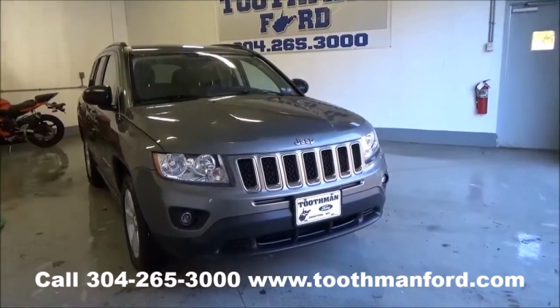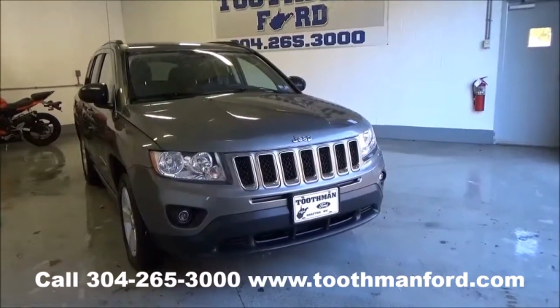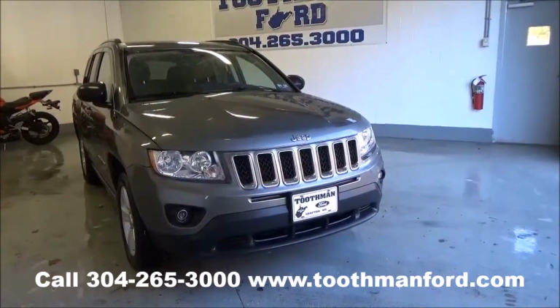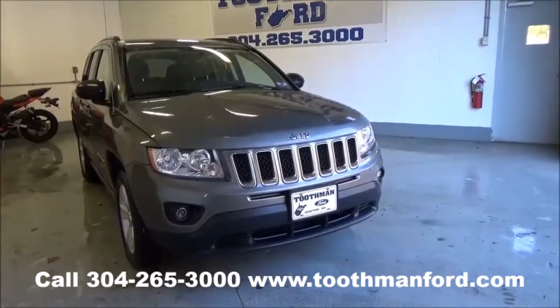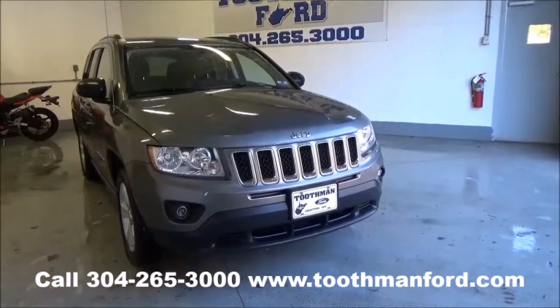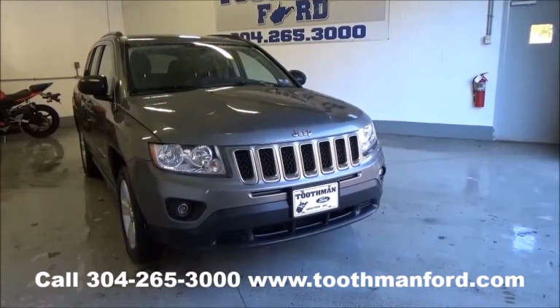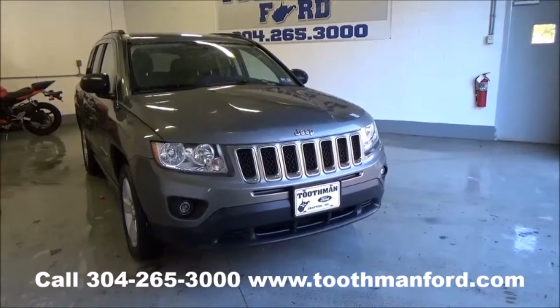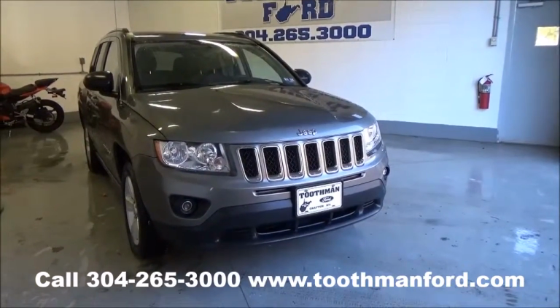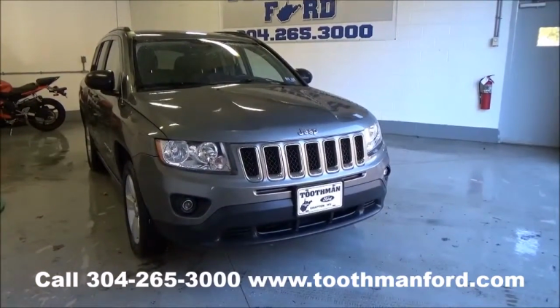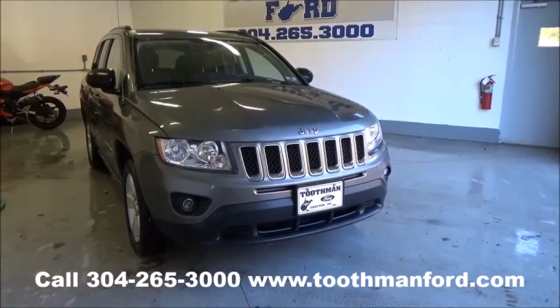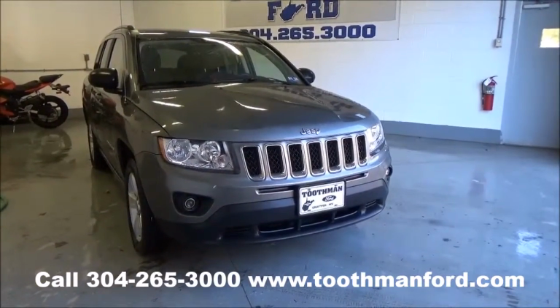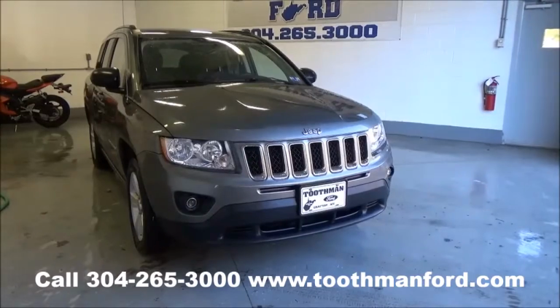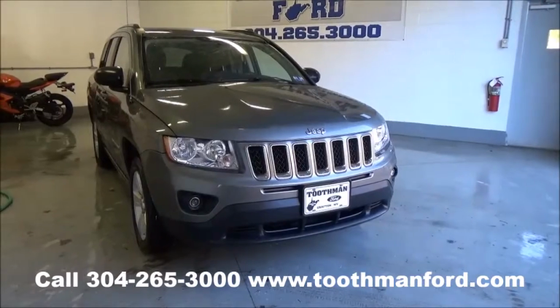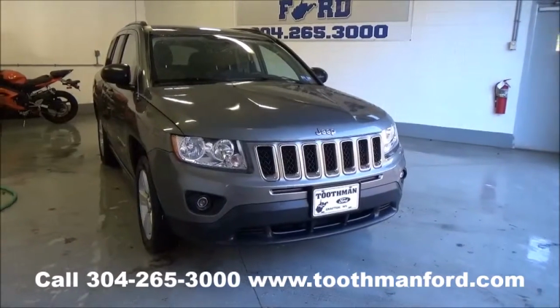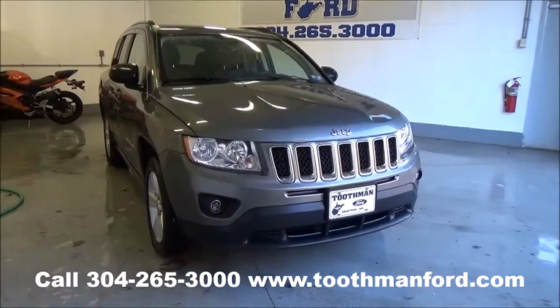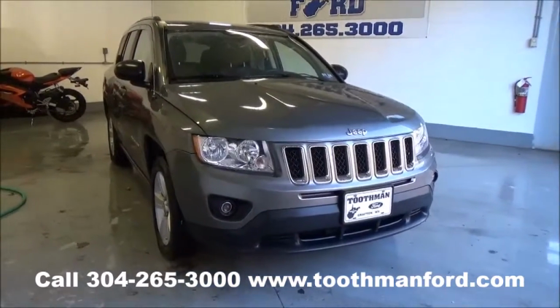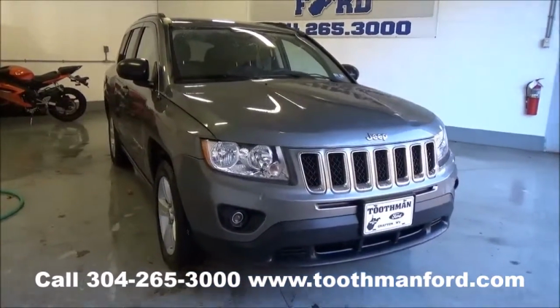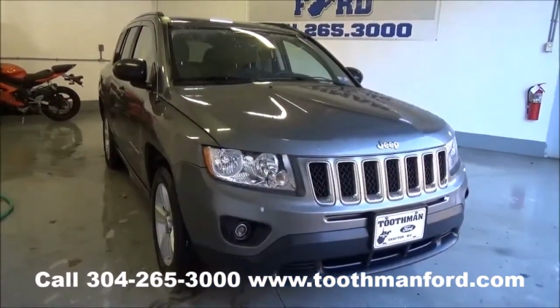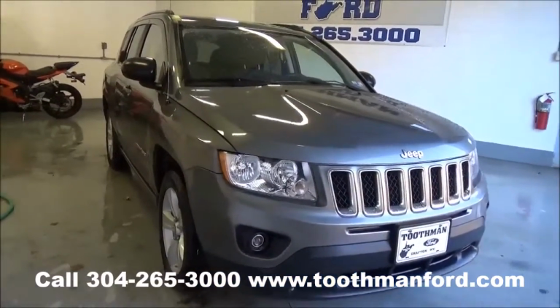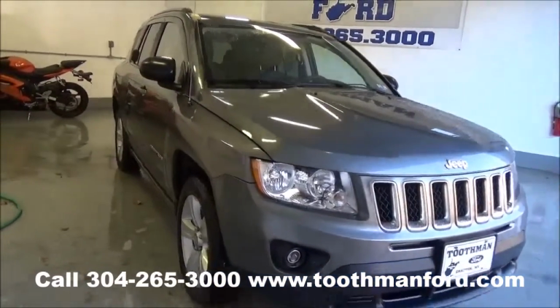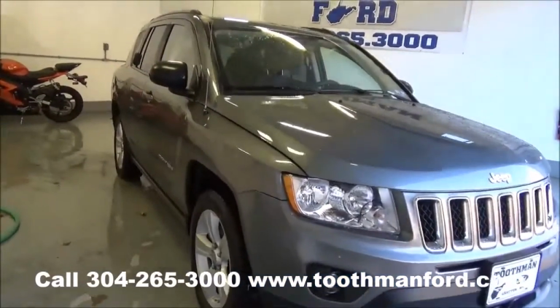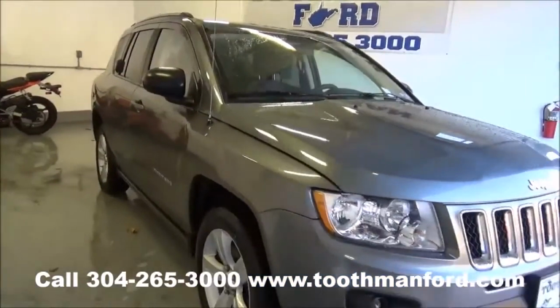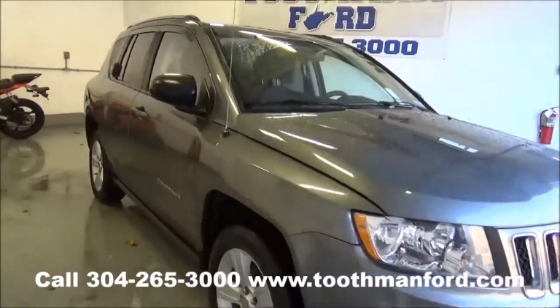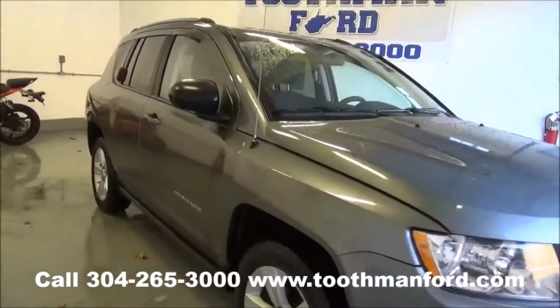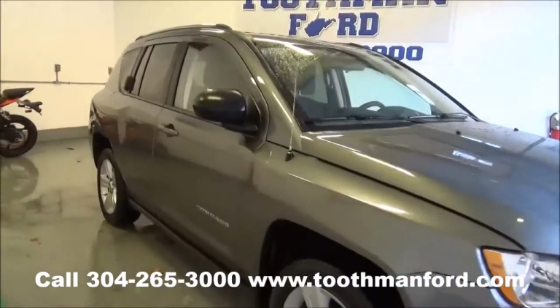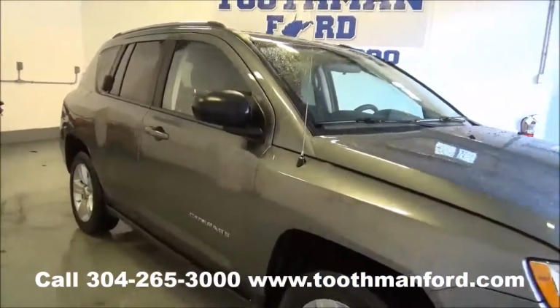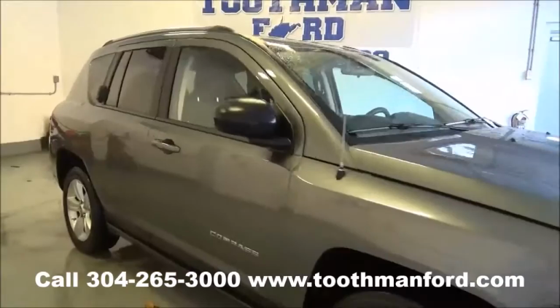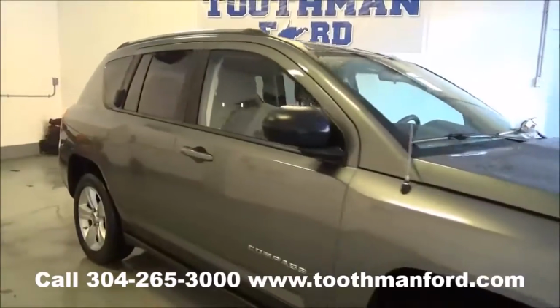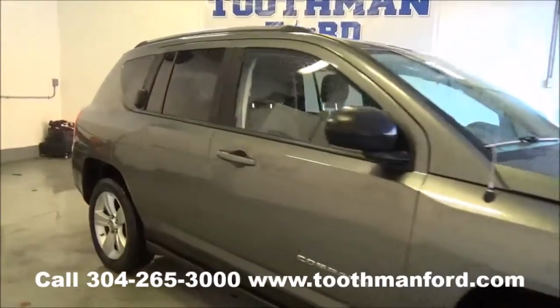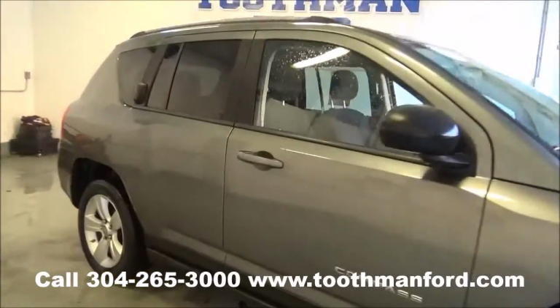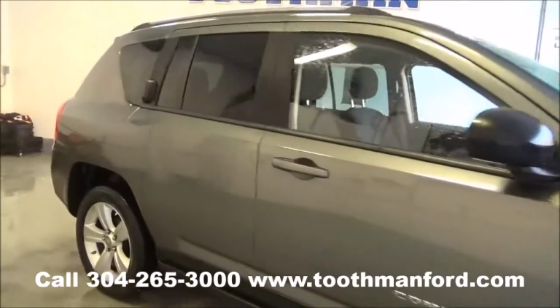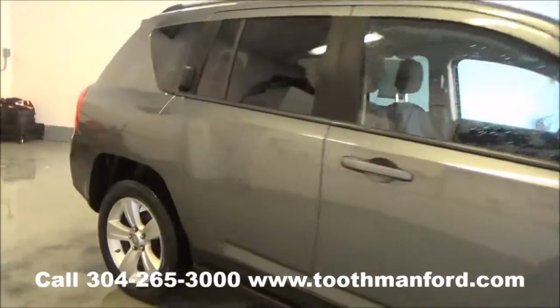Just hit the lot: a 2012 Jeep Compass. It's the sport model. It has the fog lights in the front, the roof racks, and the back privacy glass.